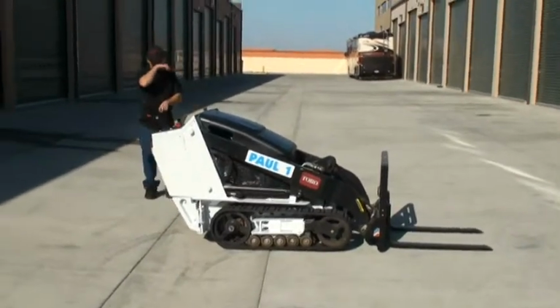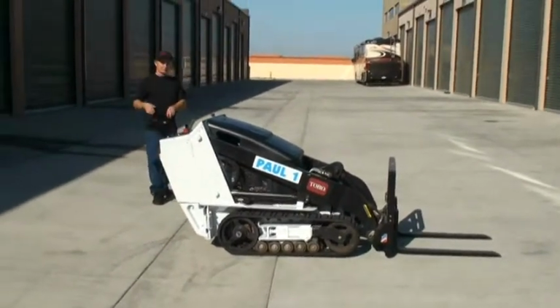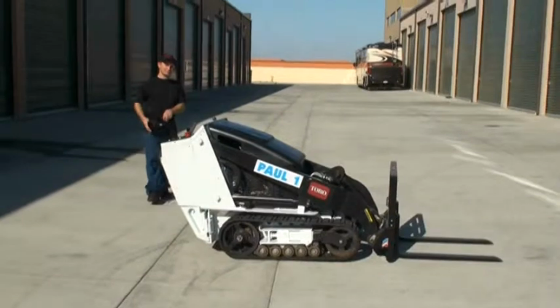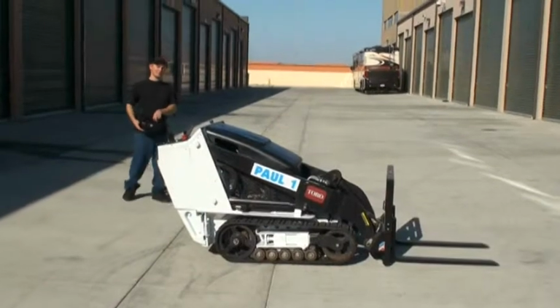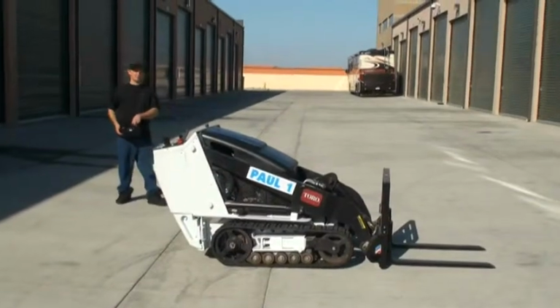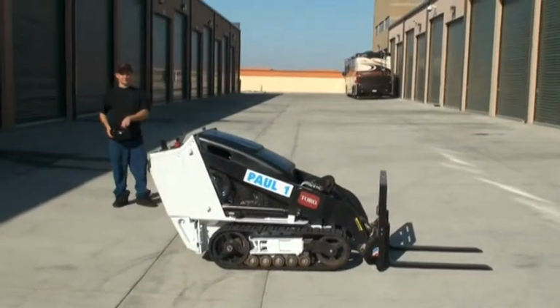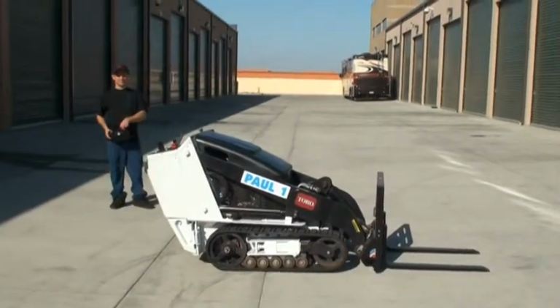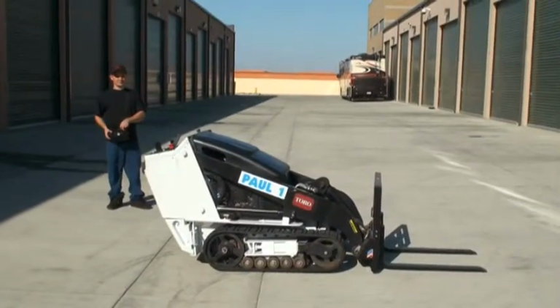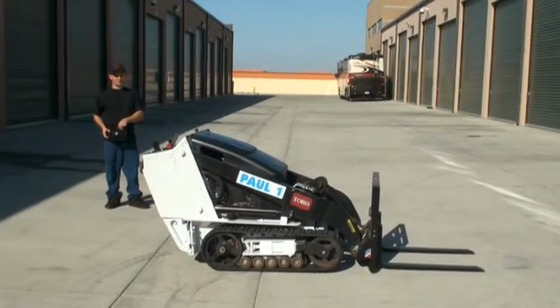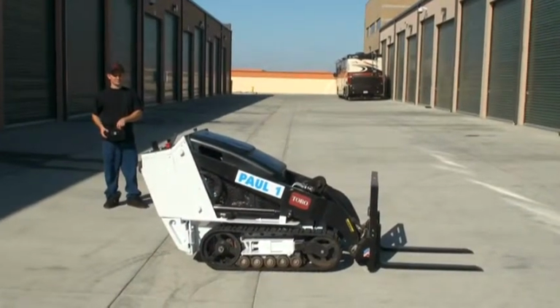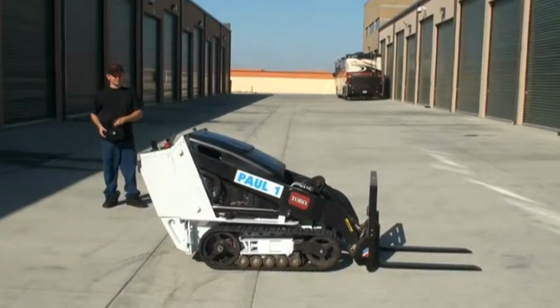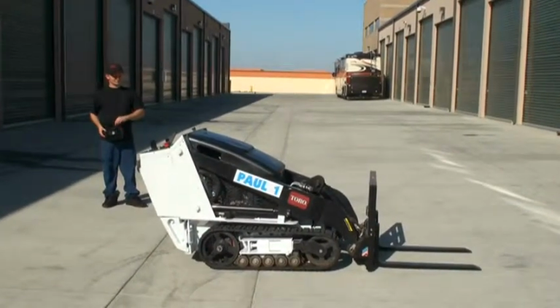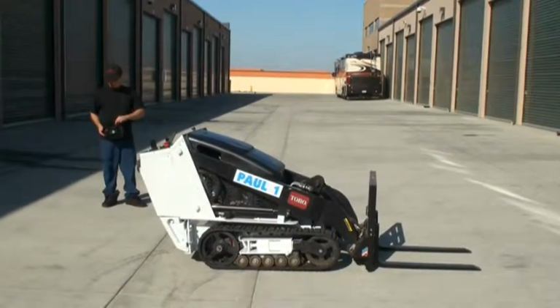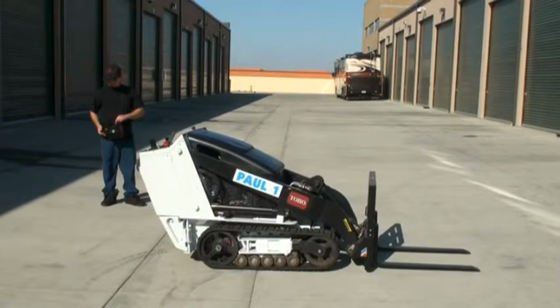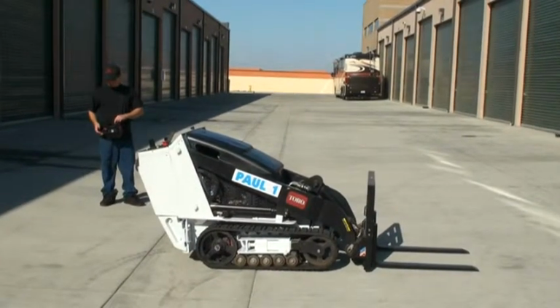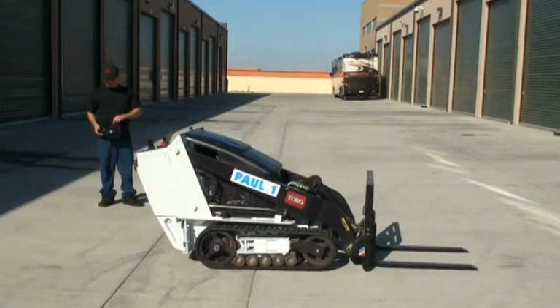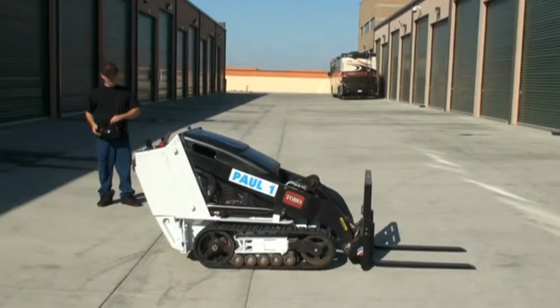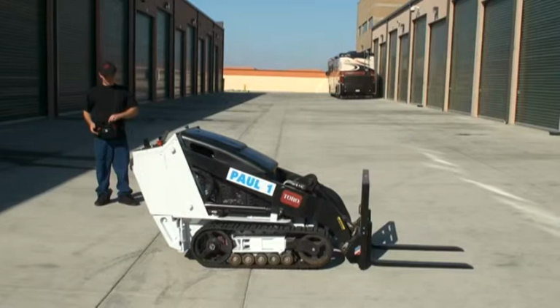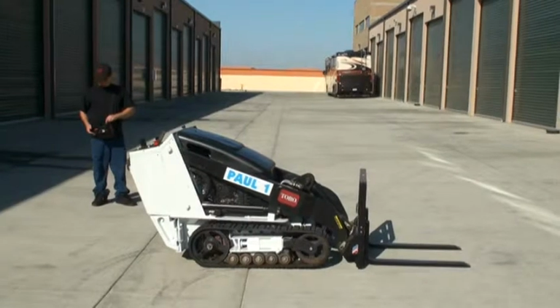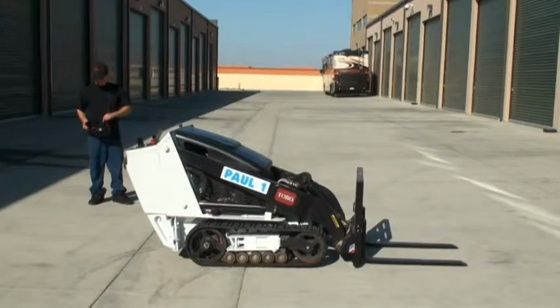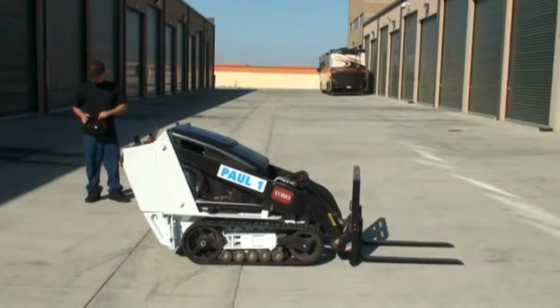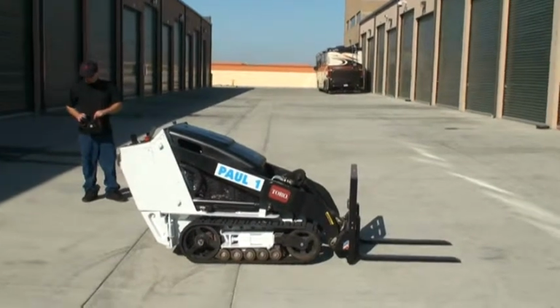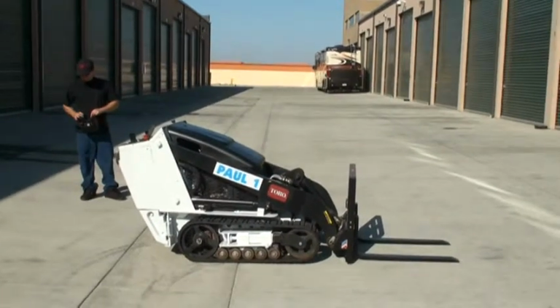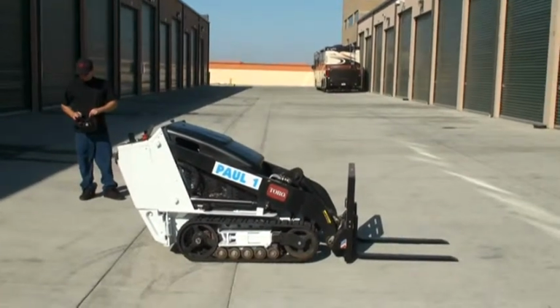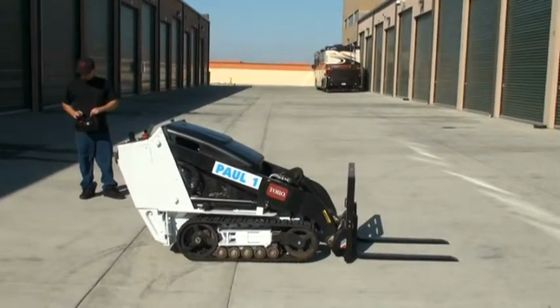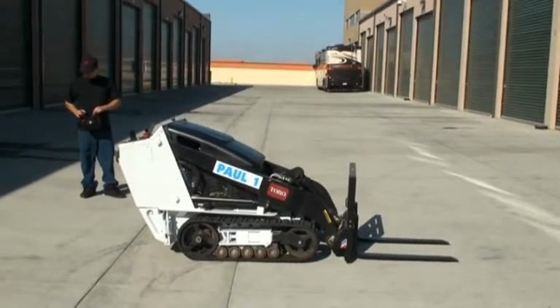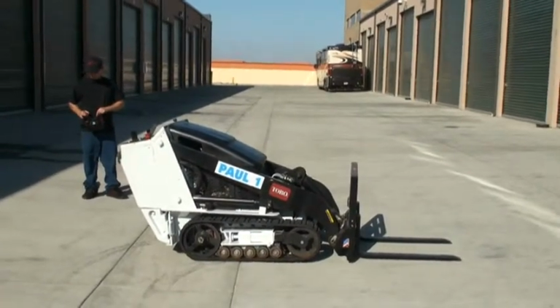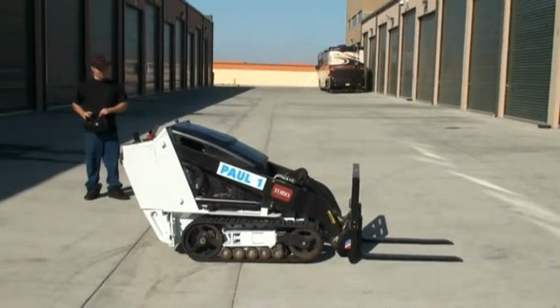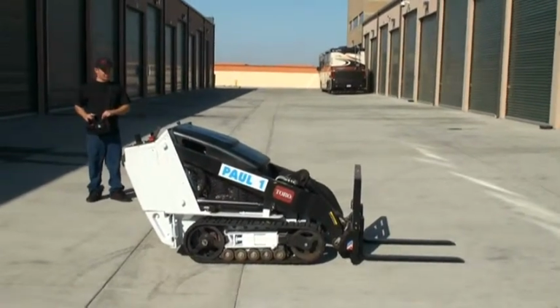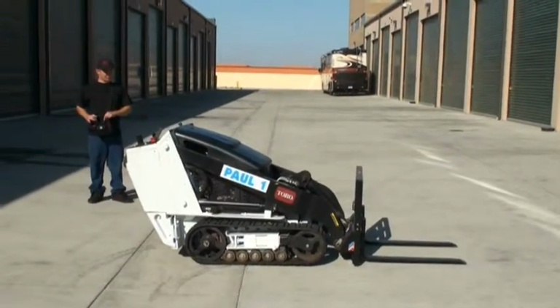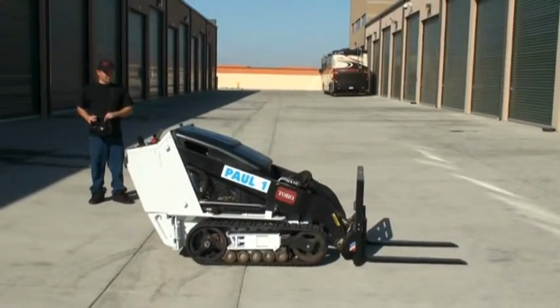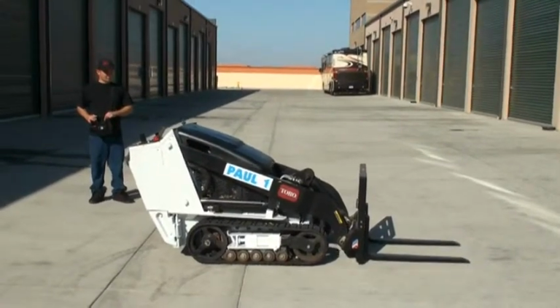For start-up, we have to run the key and then we can start the unit from the remote control. It's also just idling from the remote control.